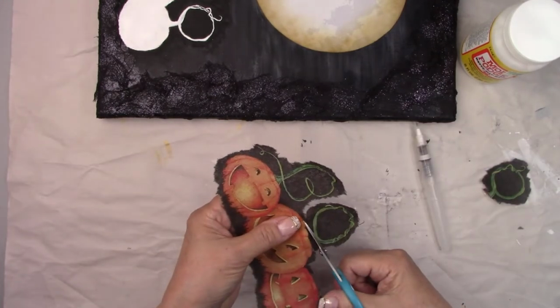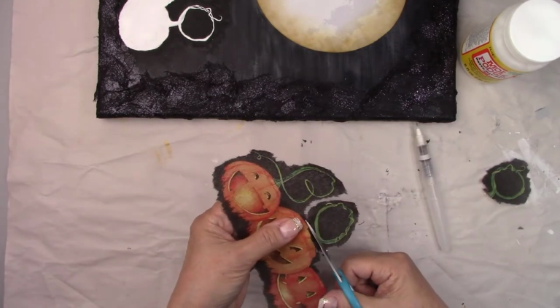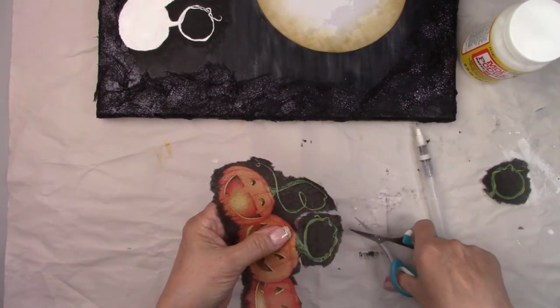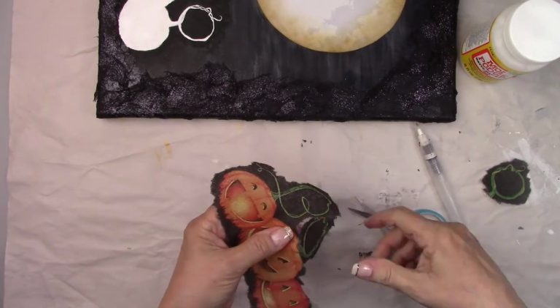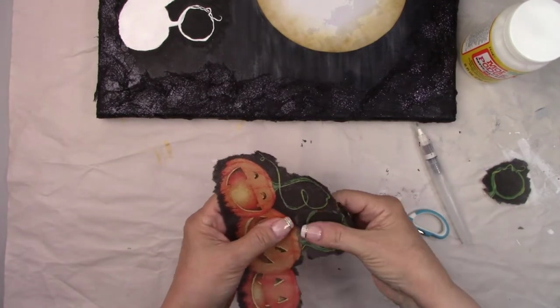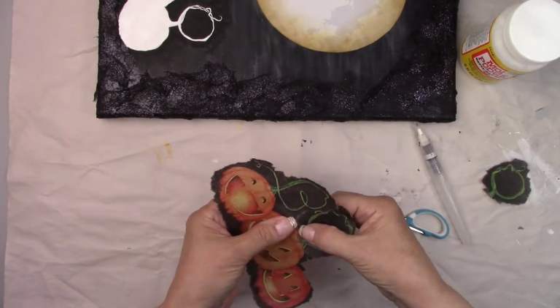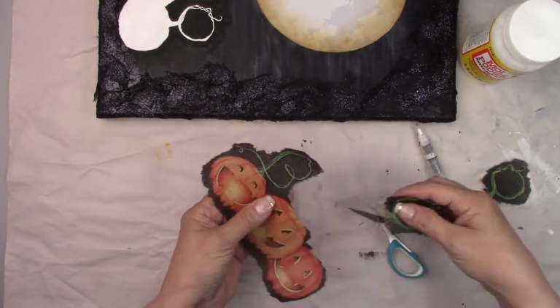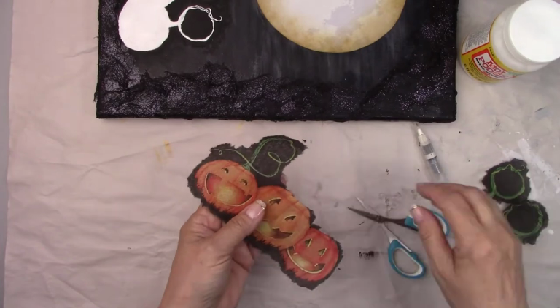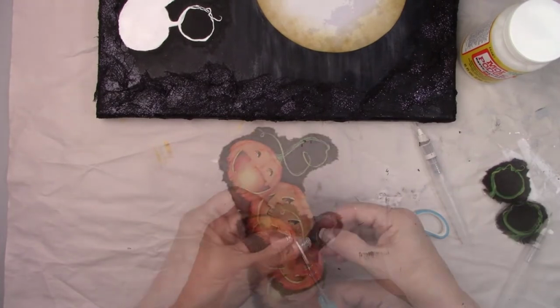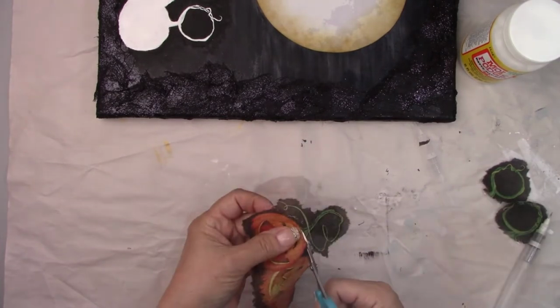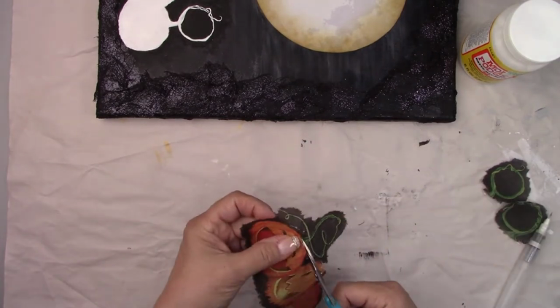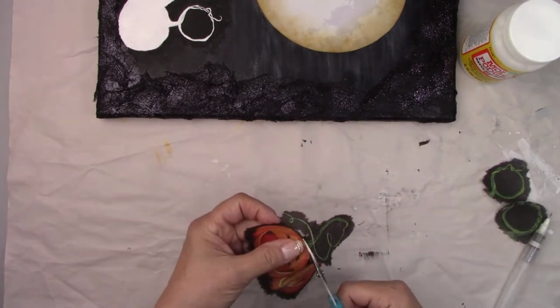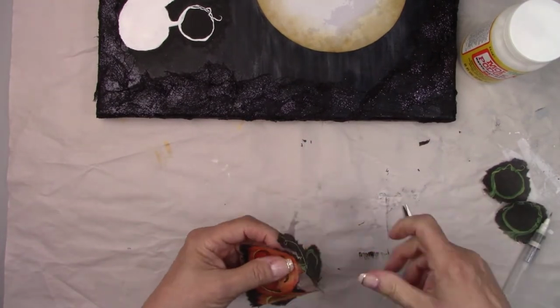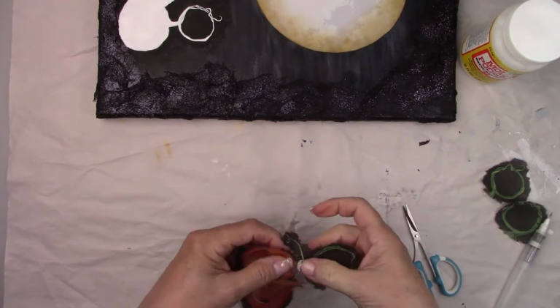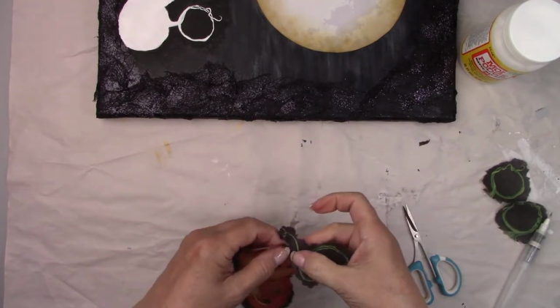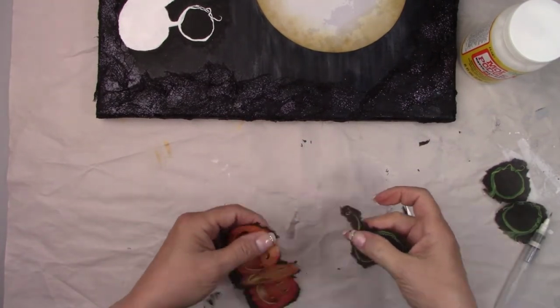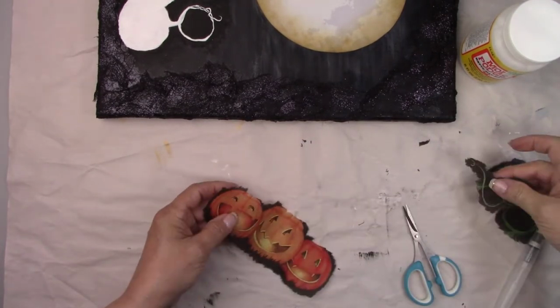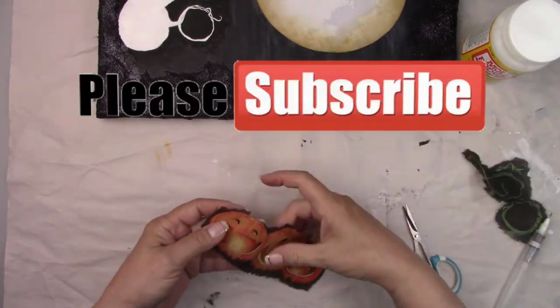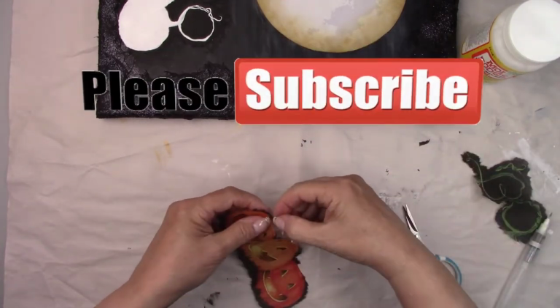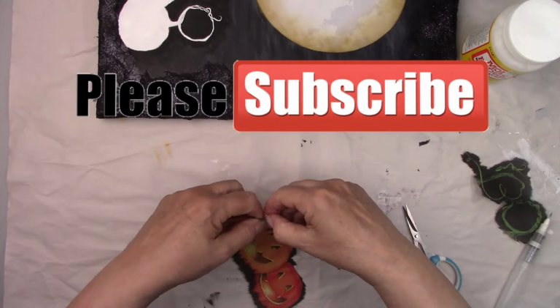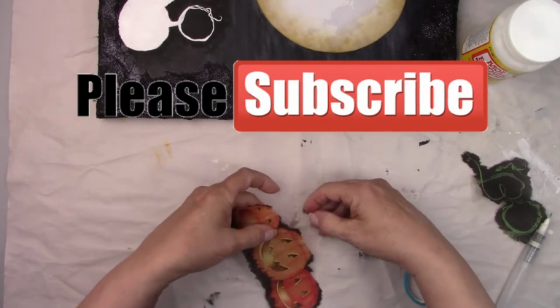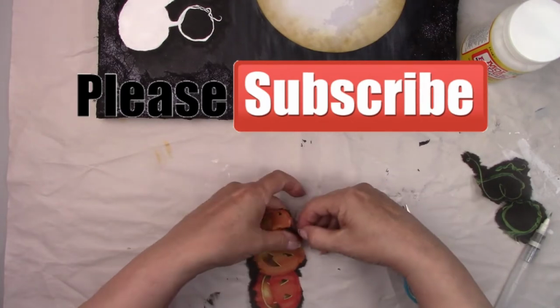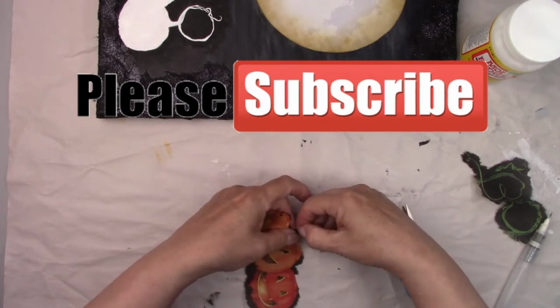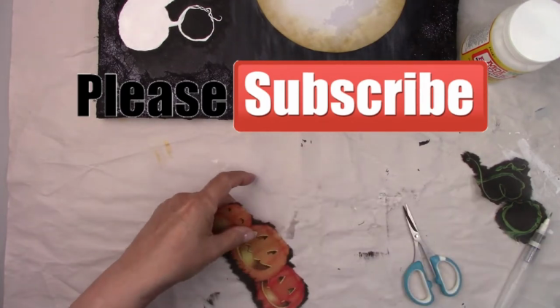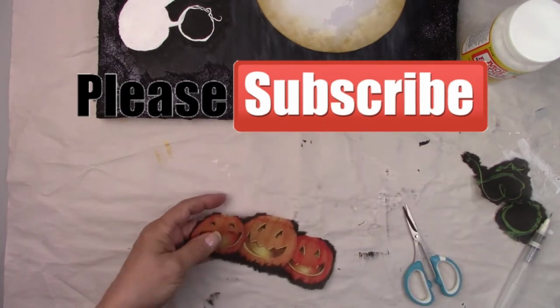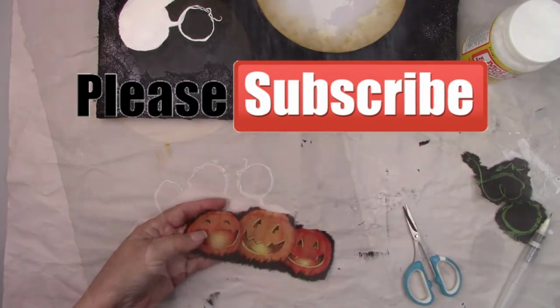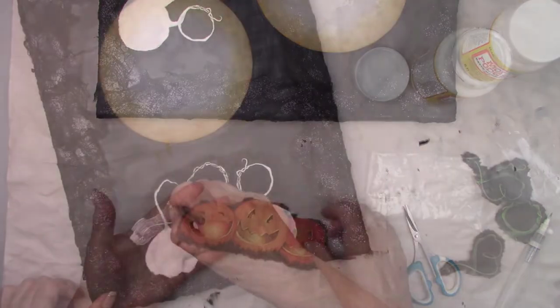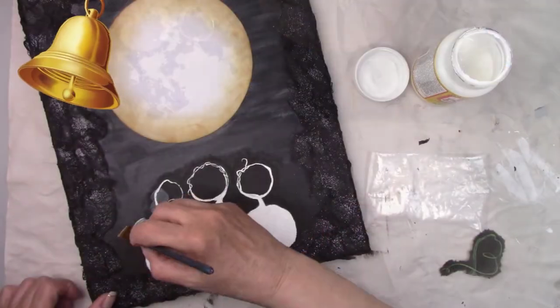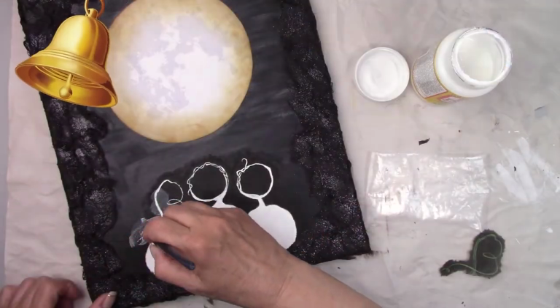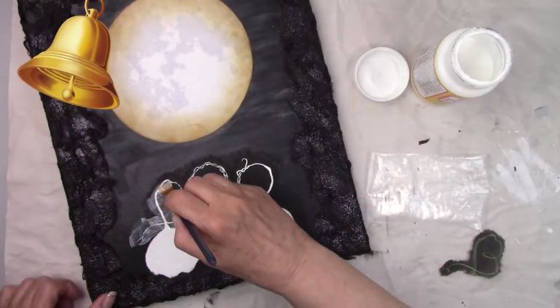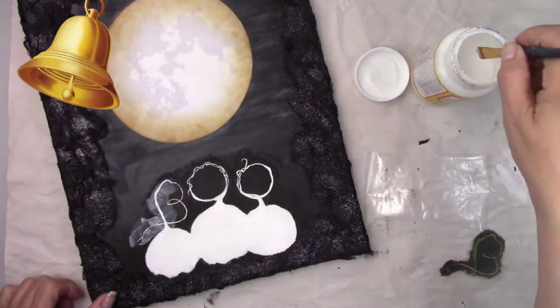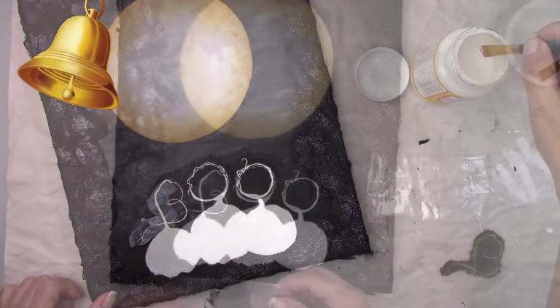I have some great videos coming up — more fall and Halloween and some Christmas. Make sure you subscribe so you don't miss any of them and click the bell if you want to be notified anytime I upload a new video.